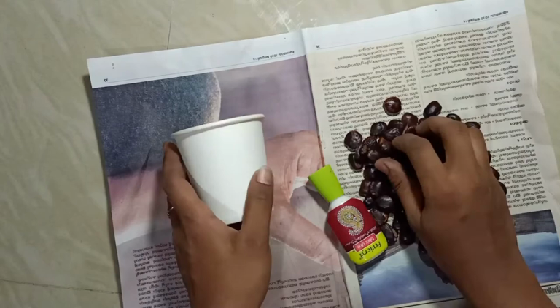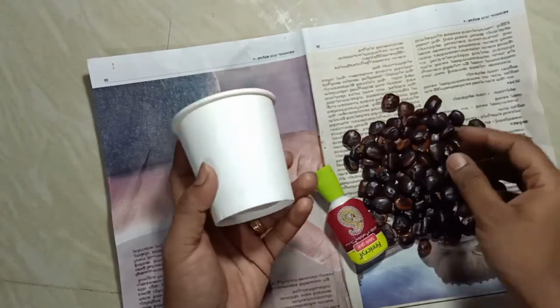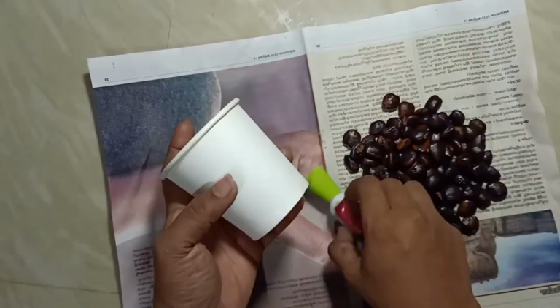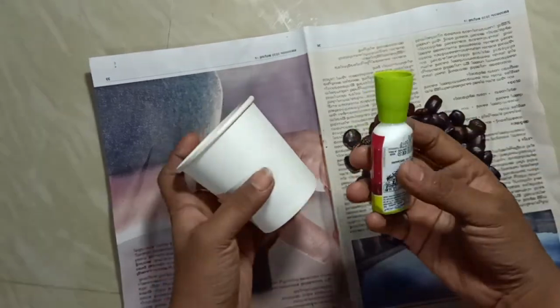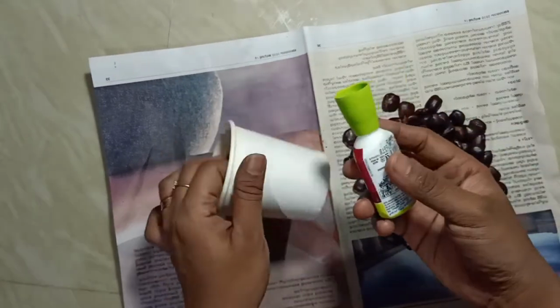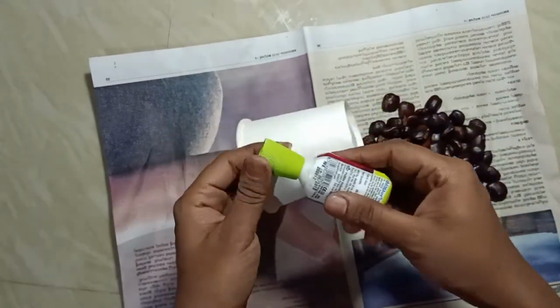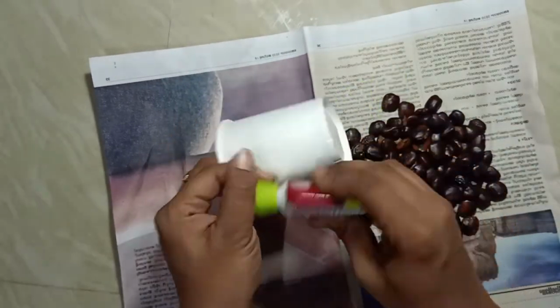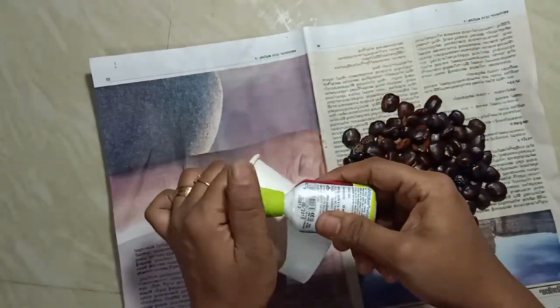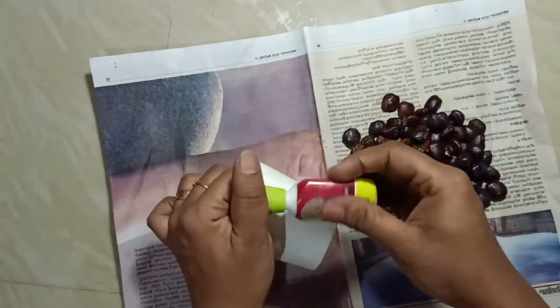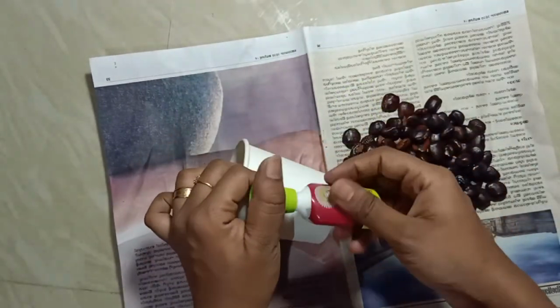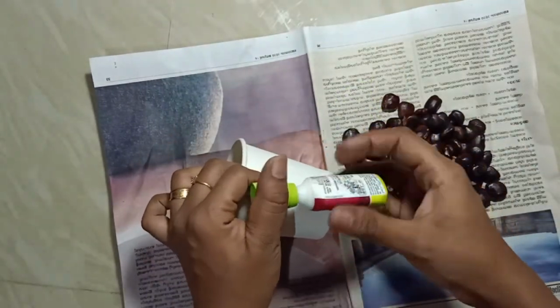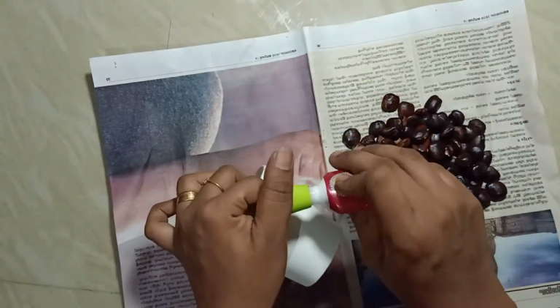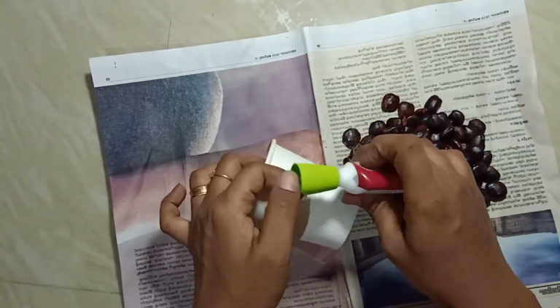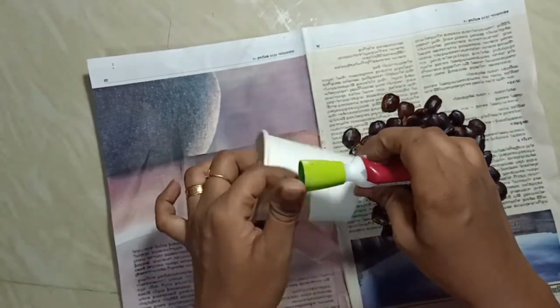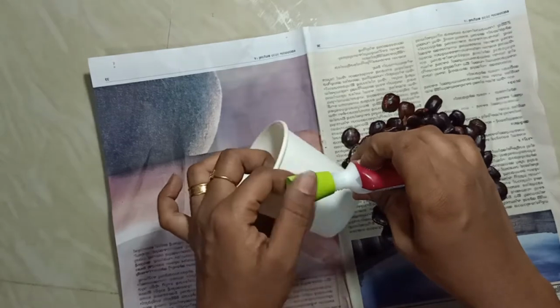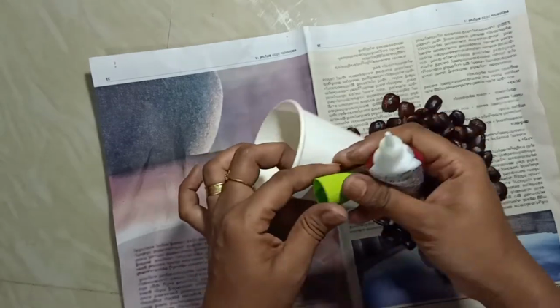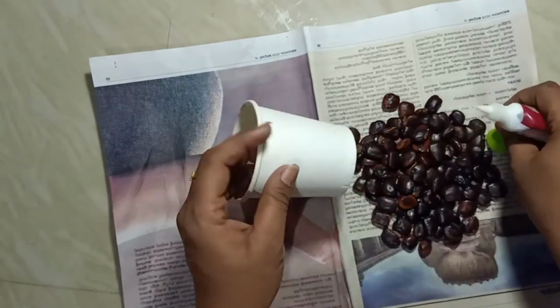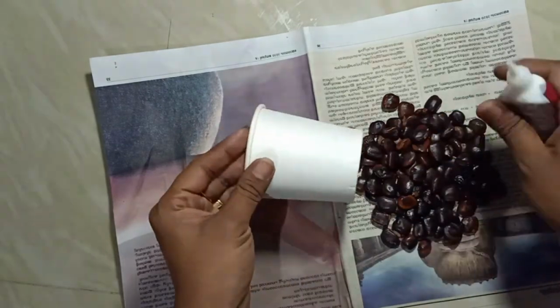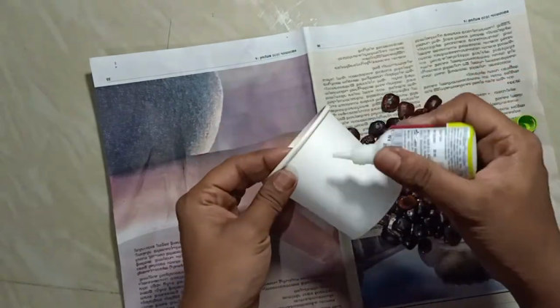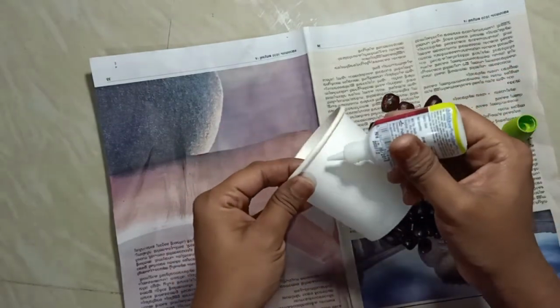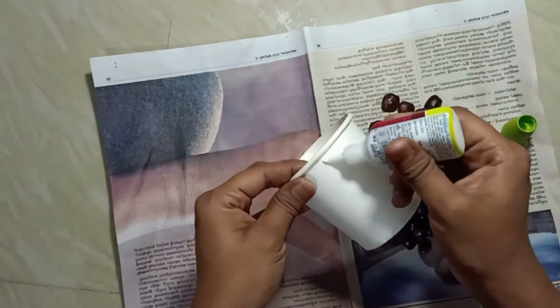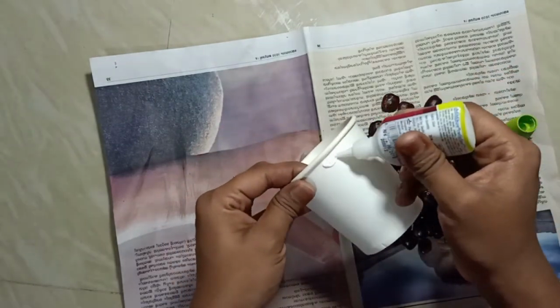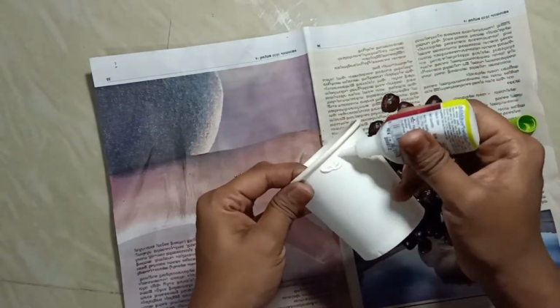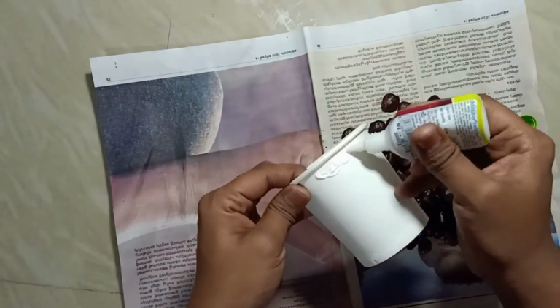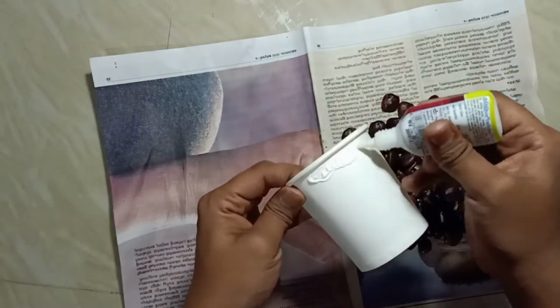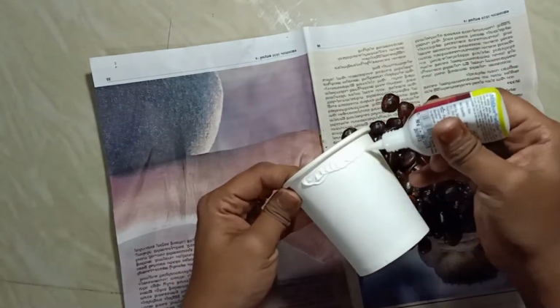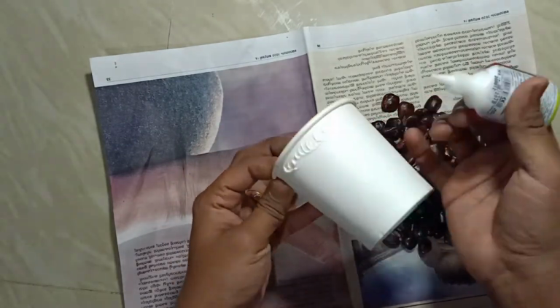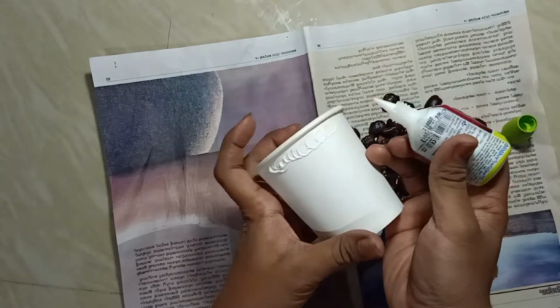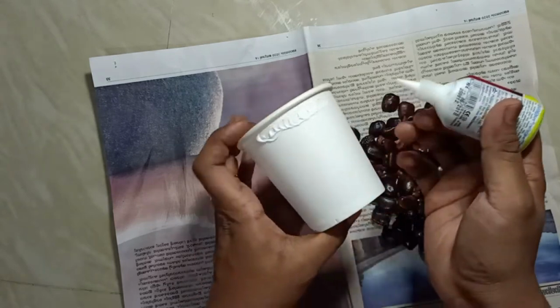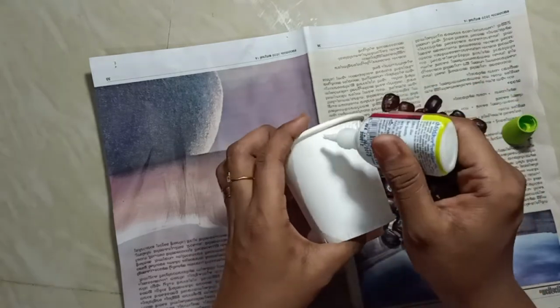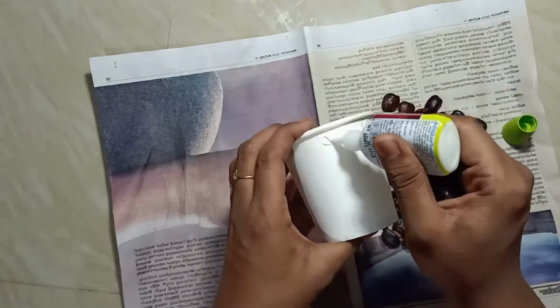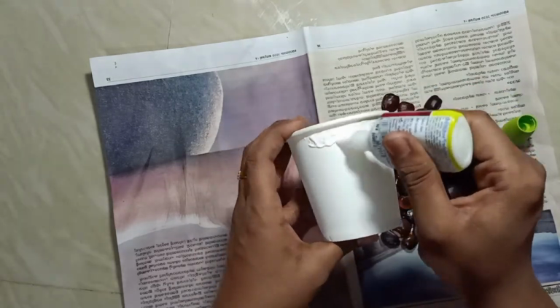I am using the fabric glue and put it in a little paper glass and put it in the paper glass.